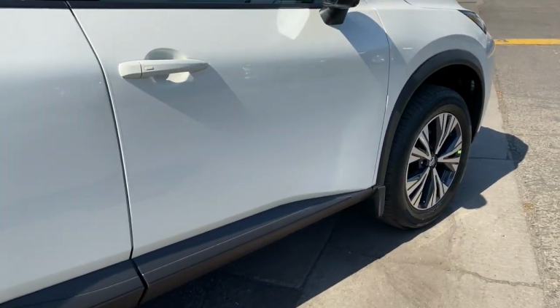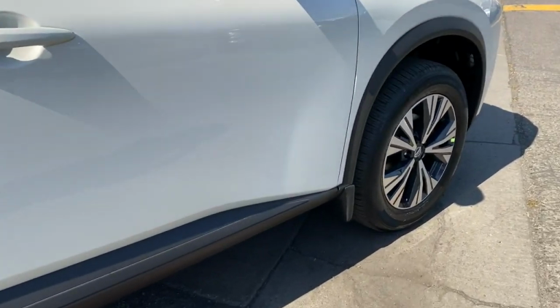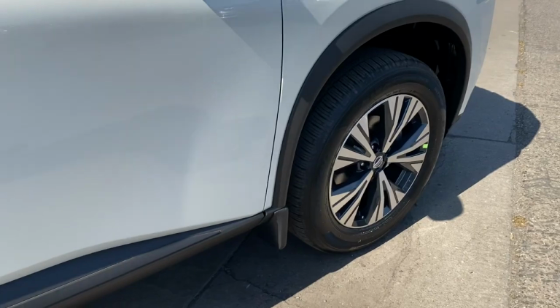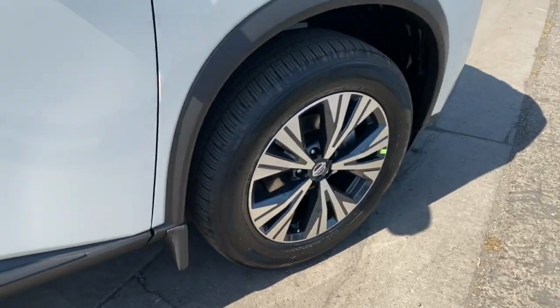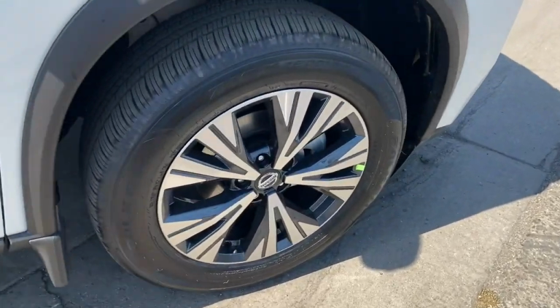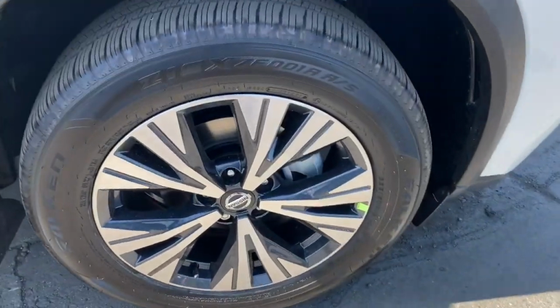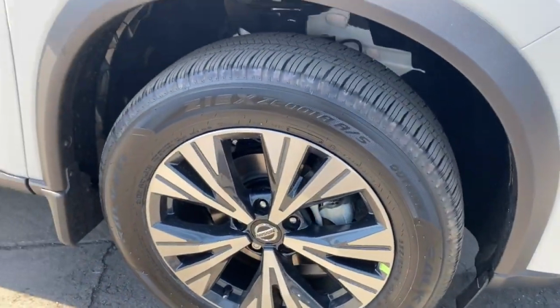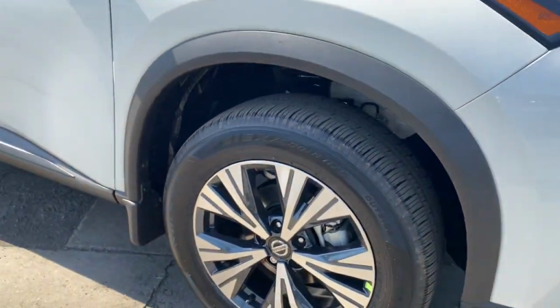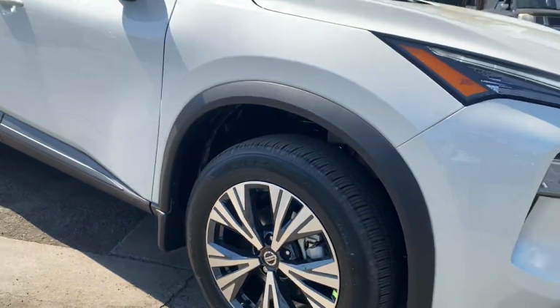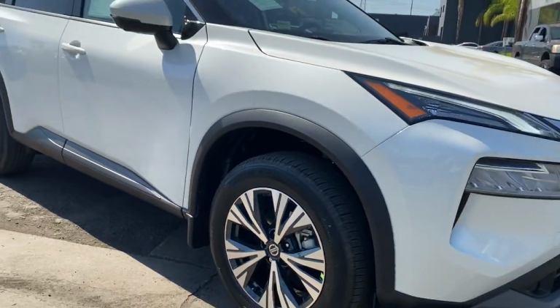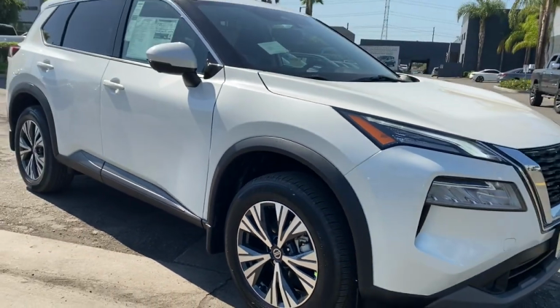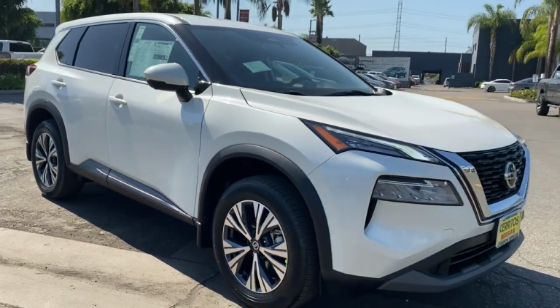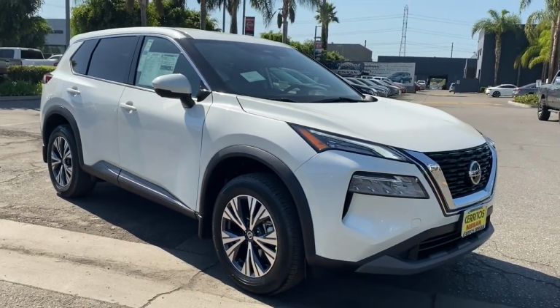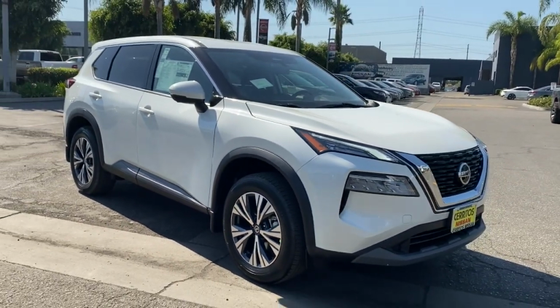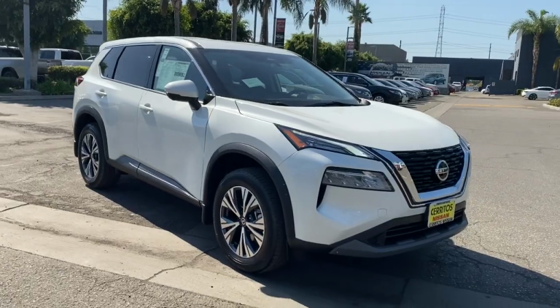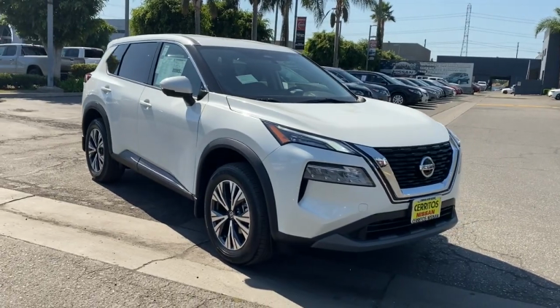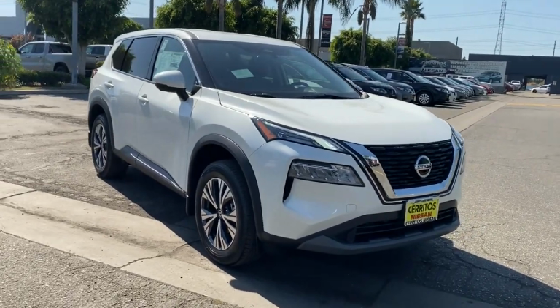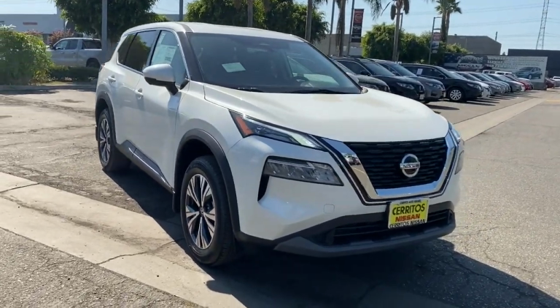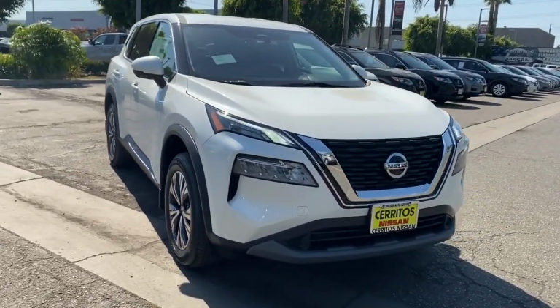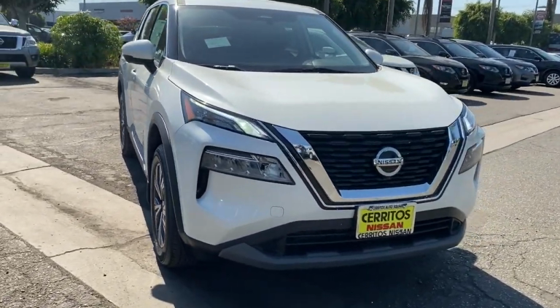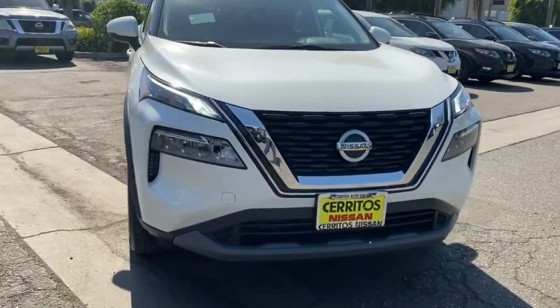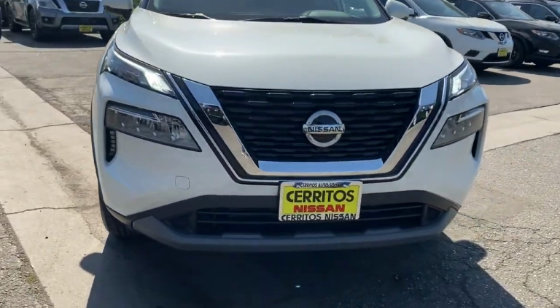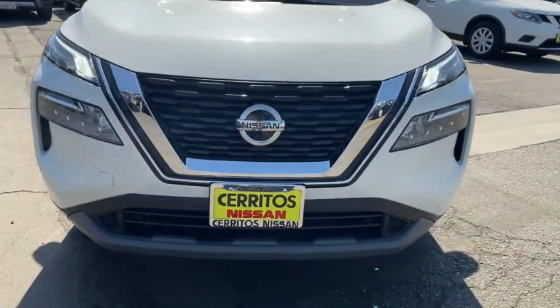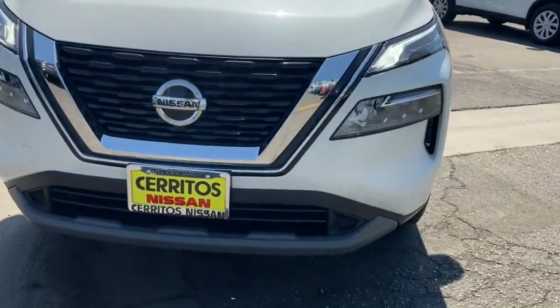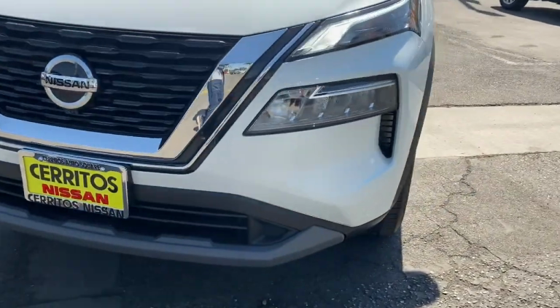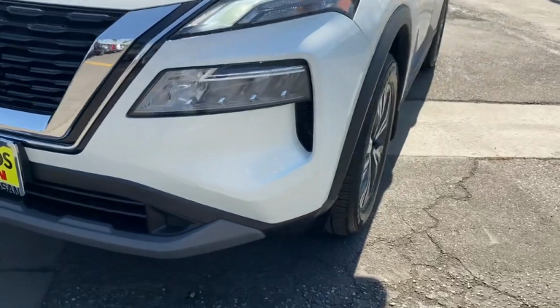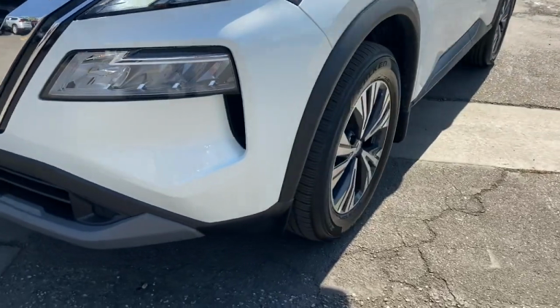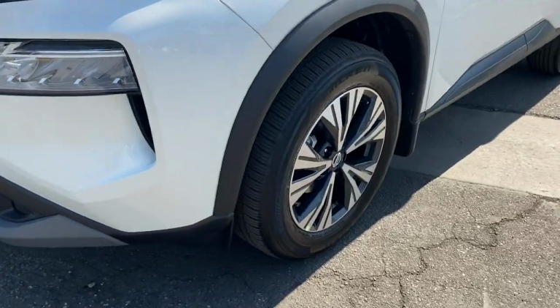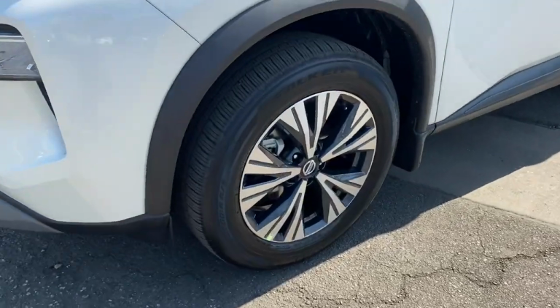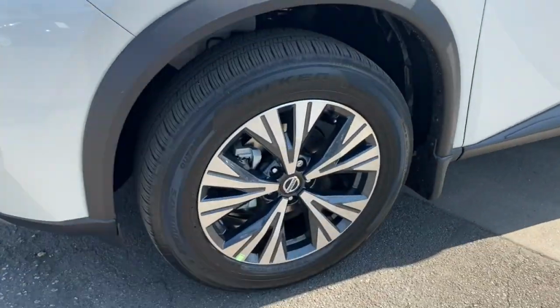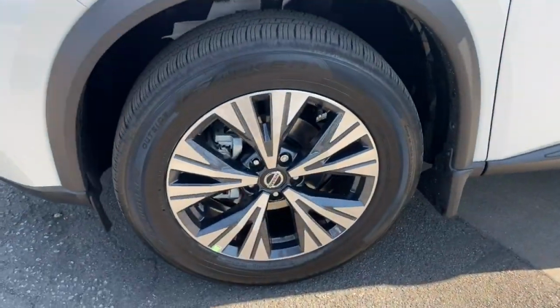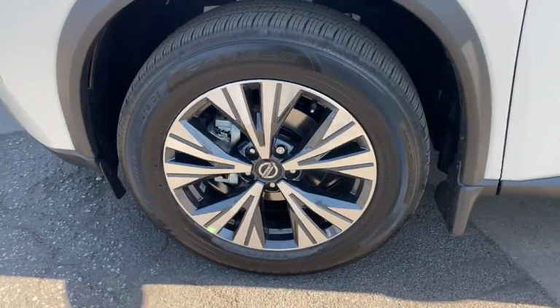Keyless entry, backup camera, lane-keeping assist, satellite radio, remote engine start, keyless start, heated mirrors, adaptive cruise control, steering wheel audio controls, Bluetooth connection.